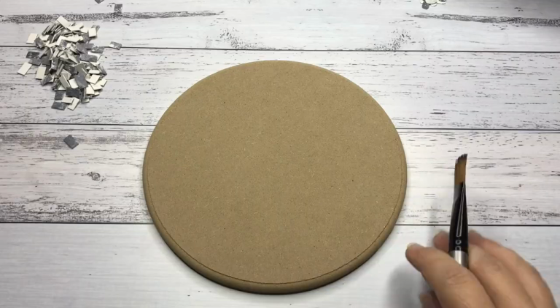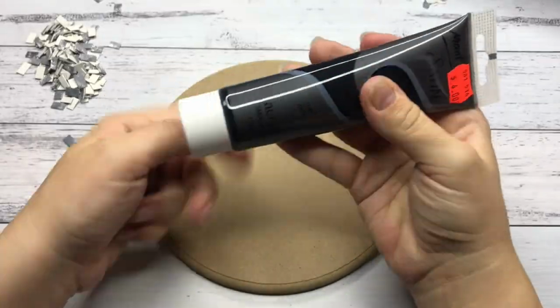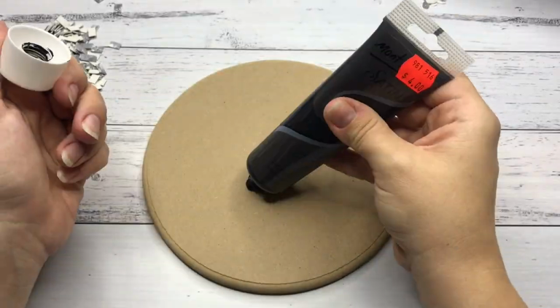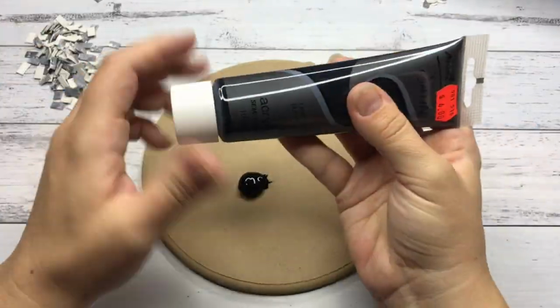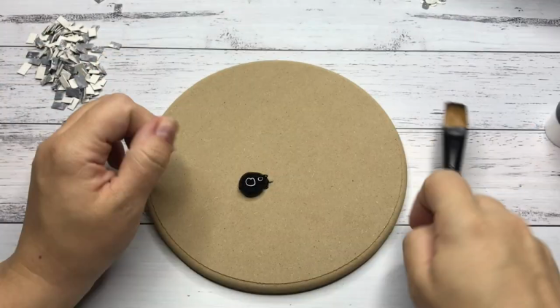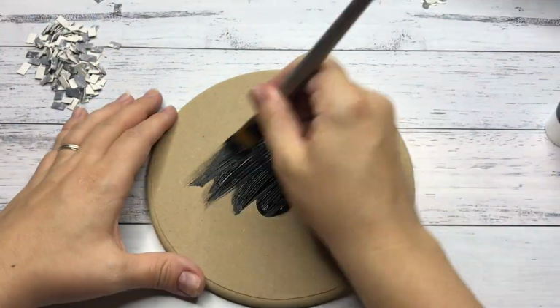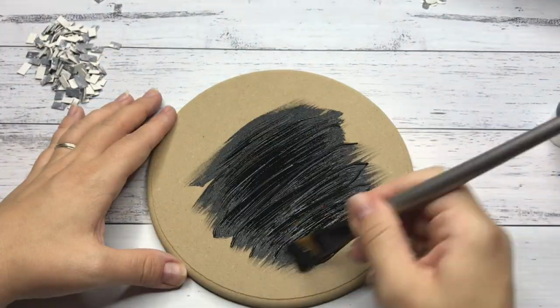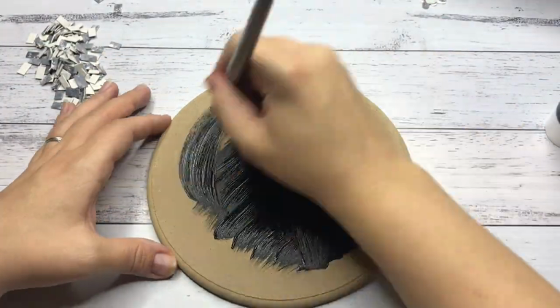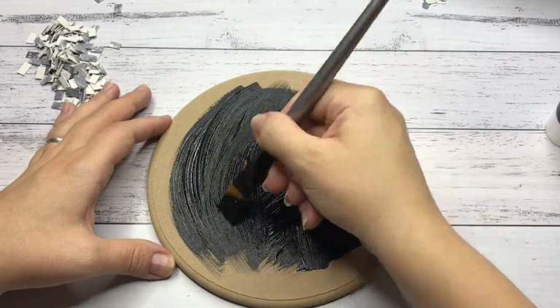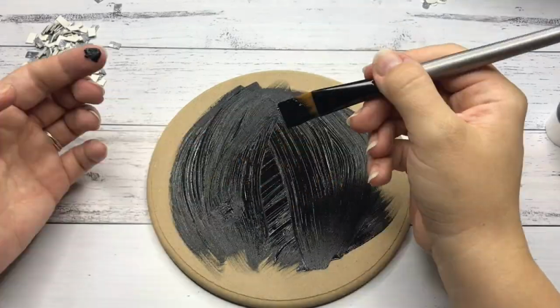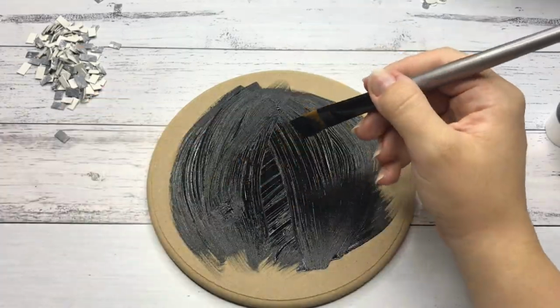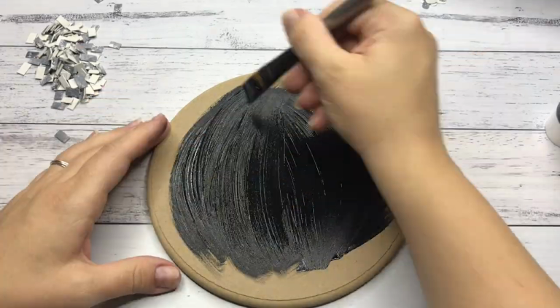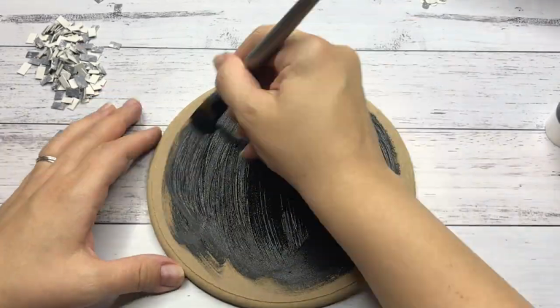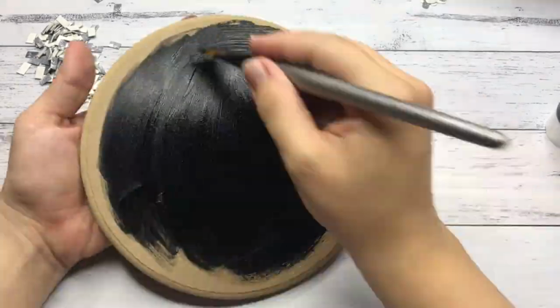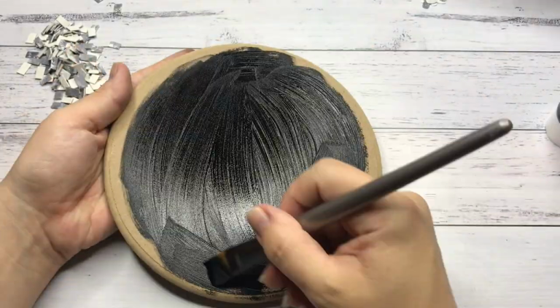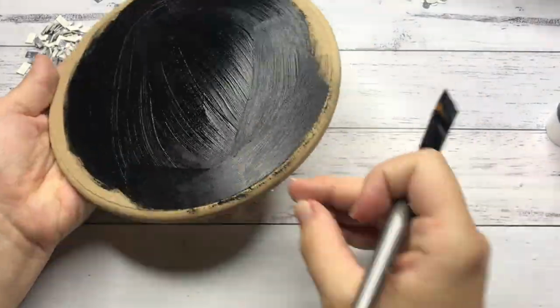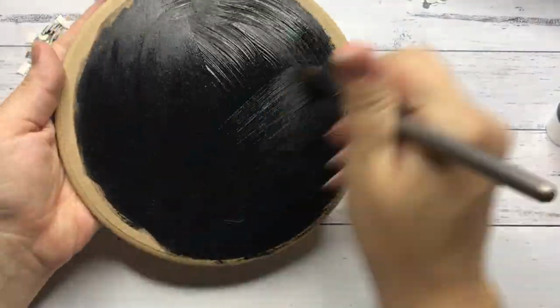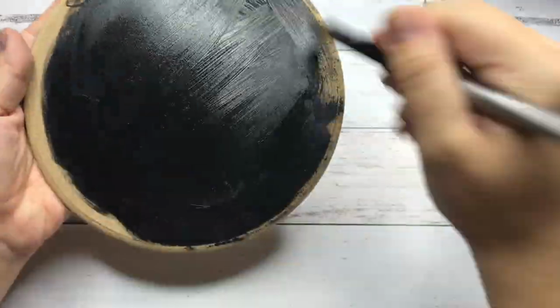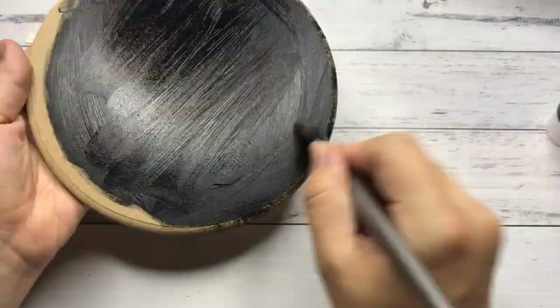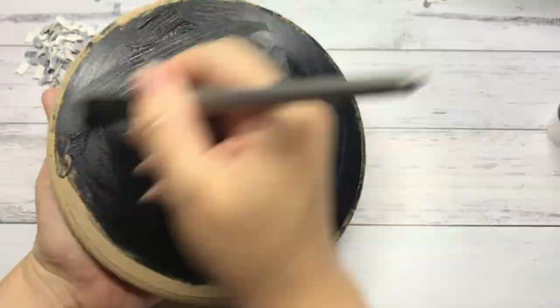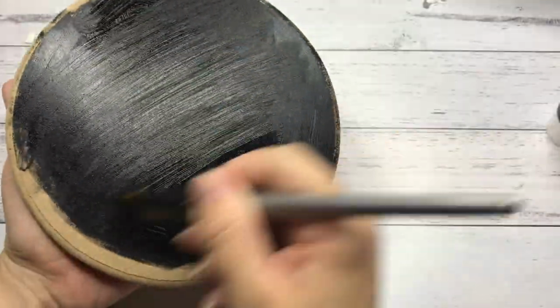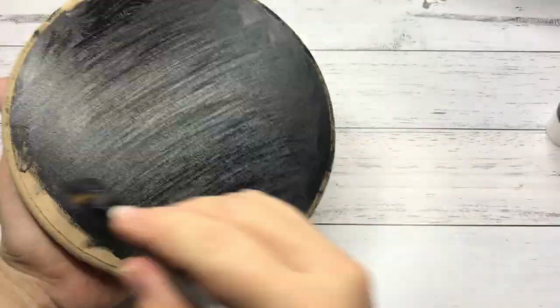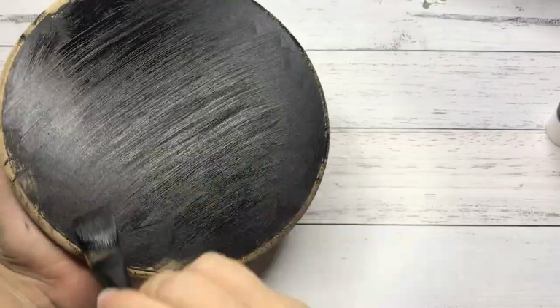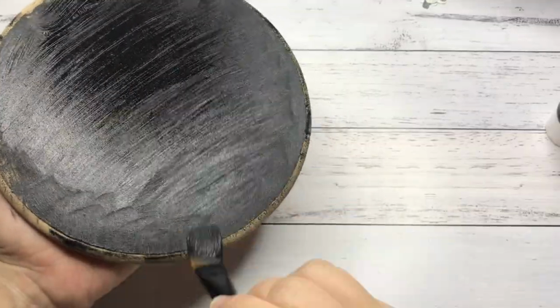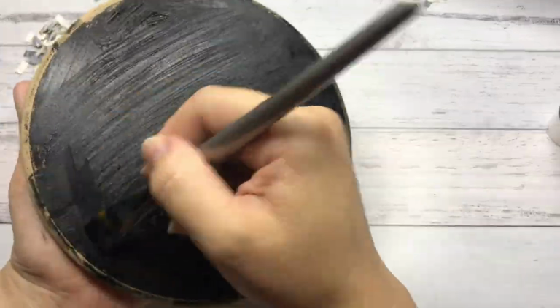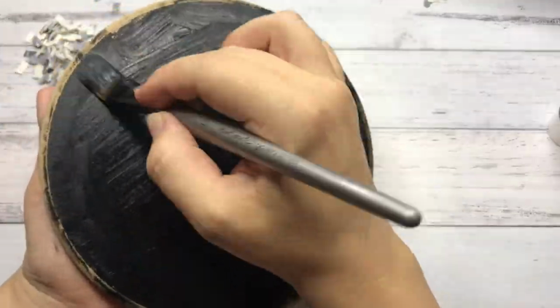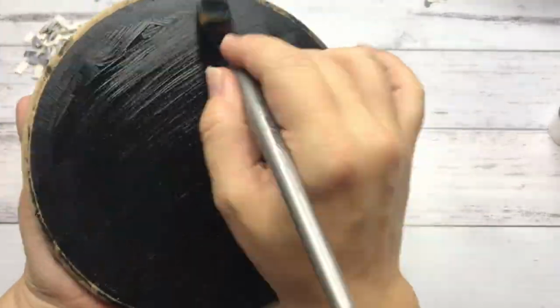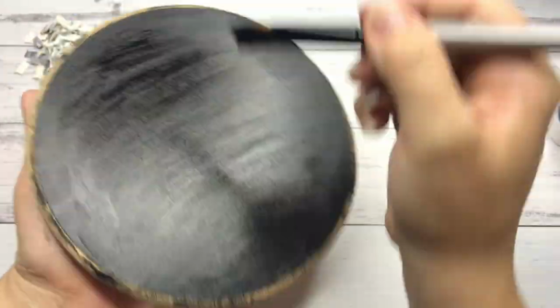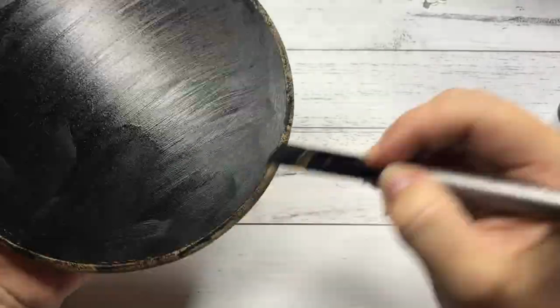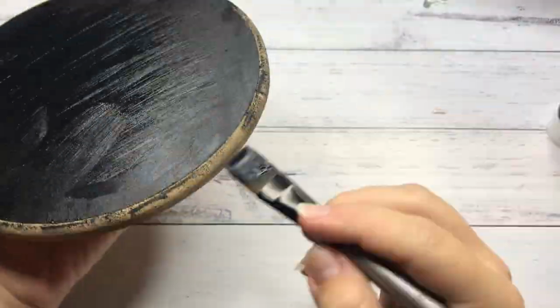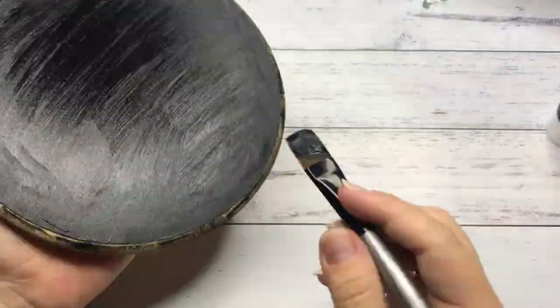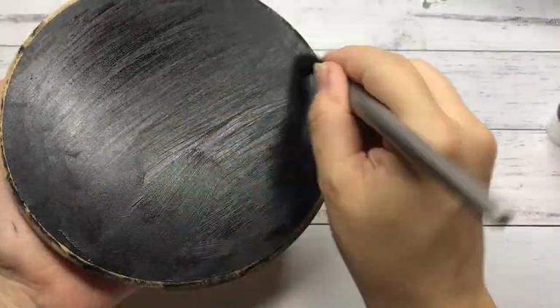I painted the base black with acrylic paint and once that was dry I attached the cobblestones with mod podge. I tidied up the edges by cutting off the excess with a craft knife.